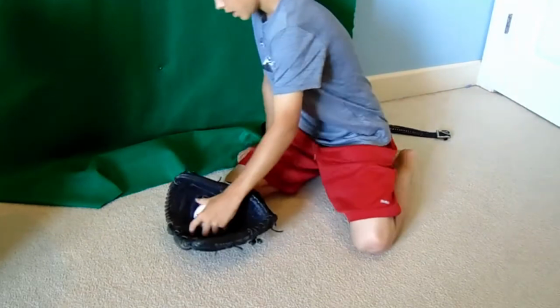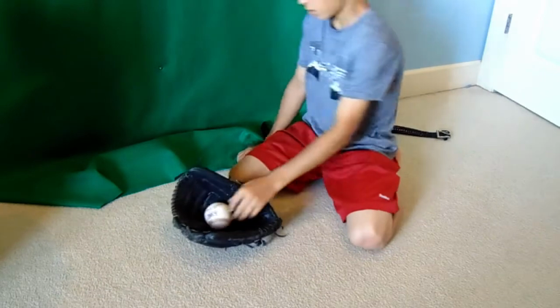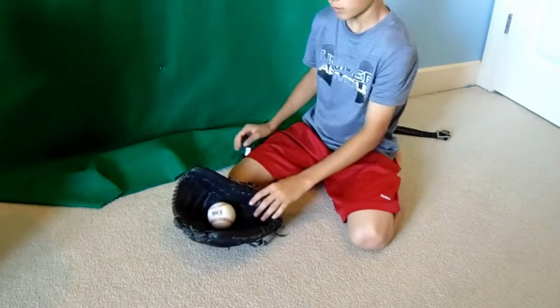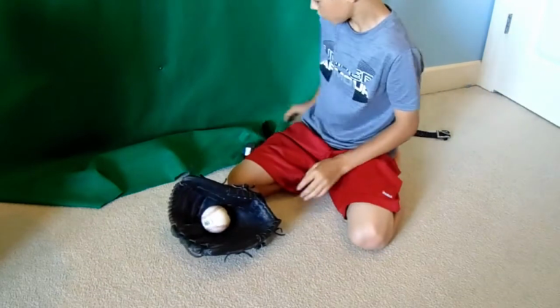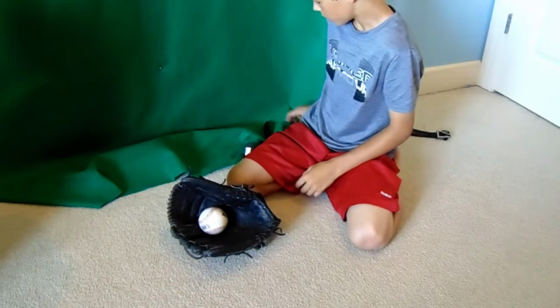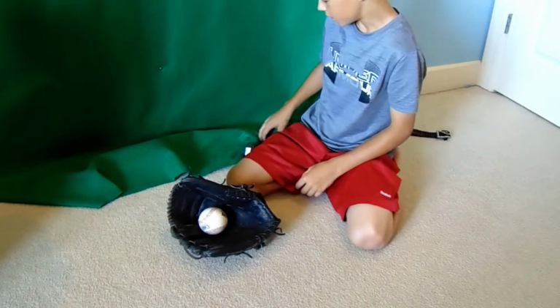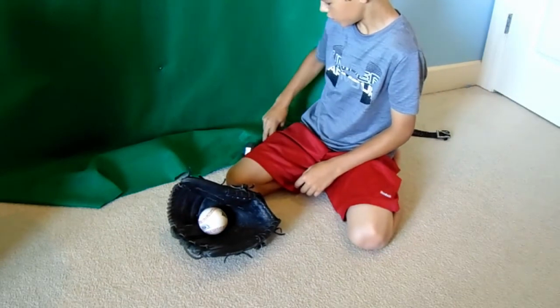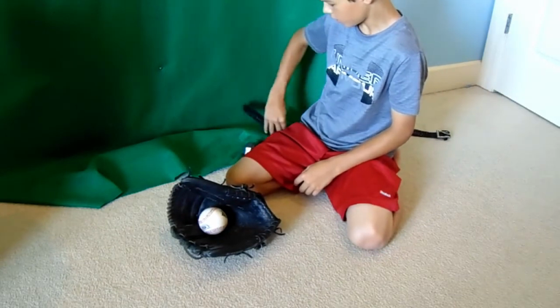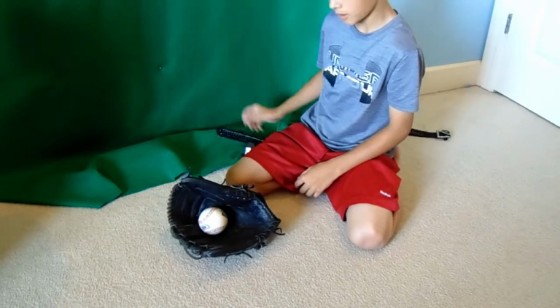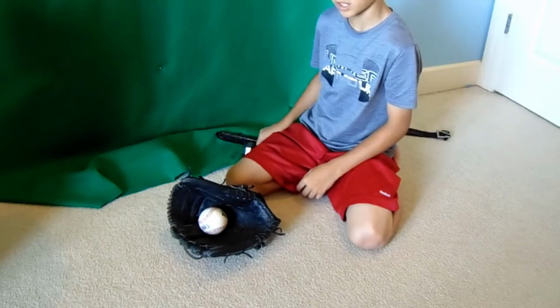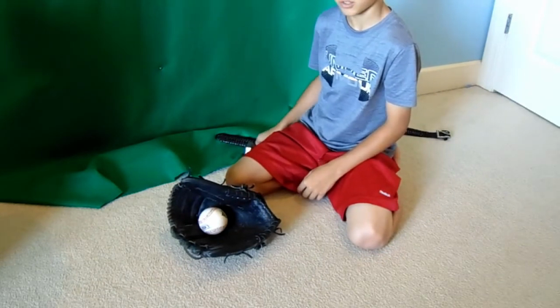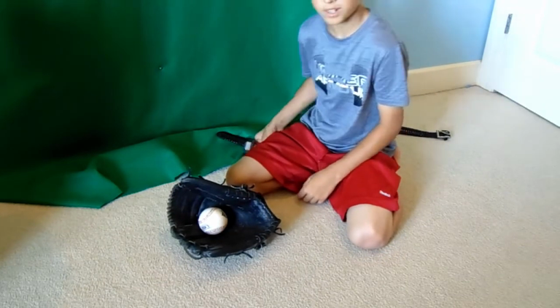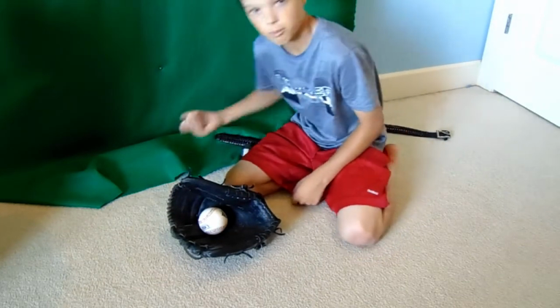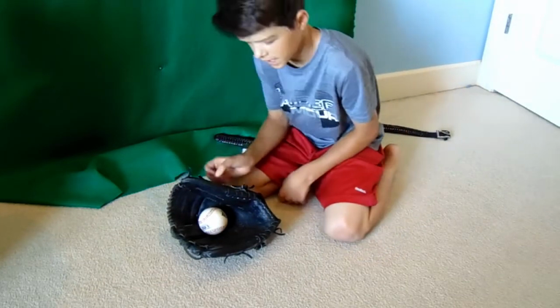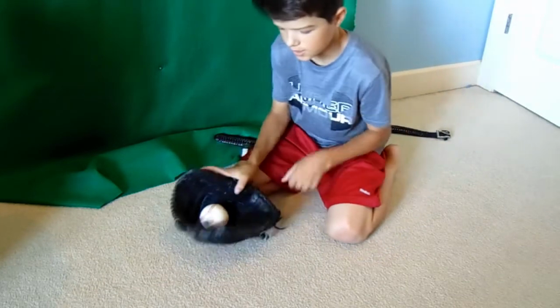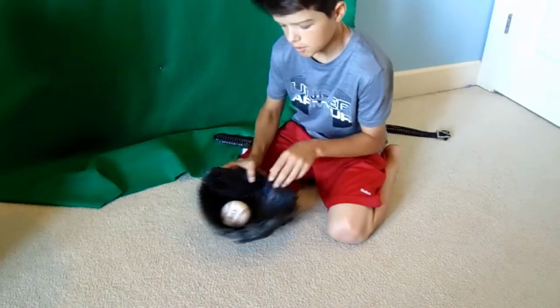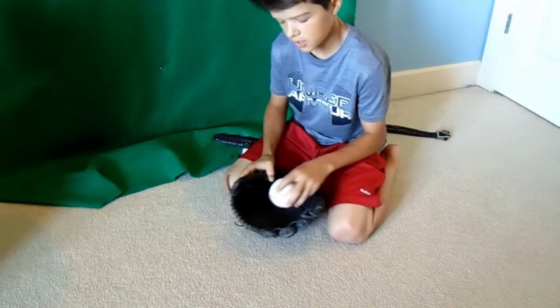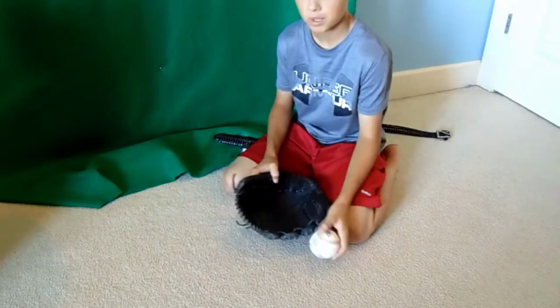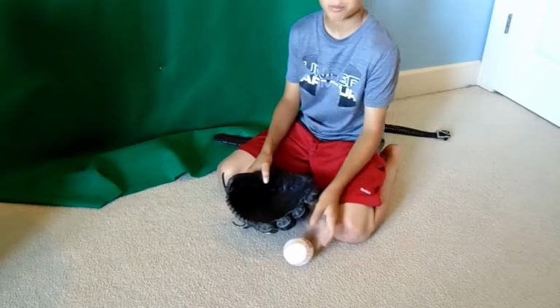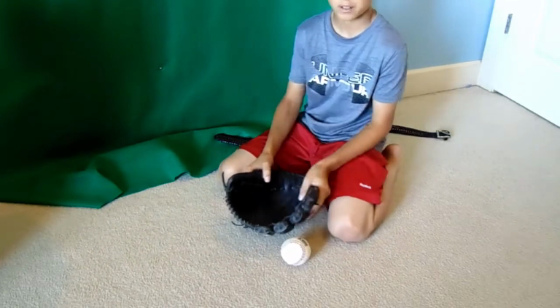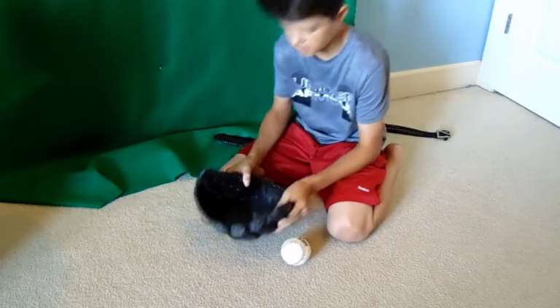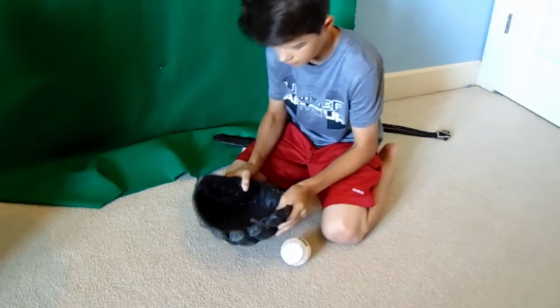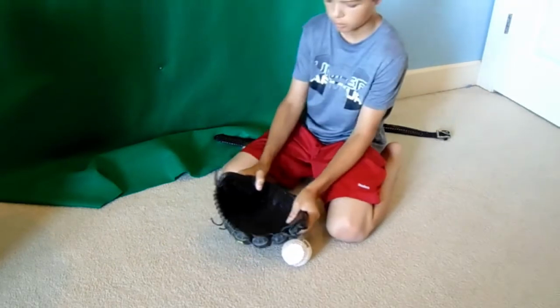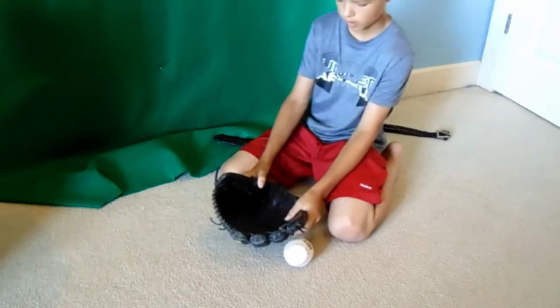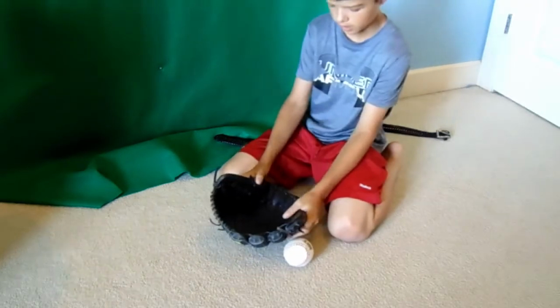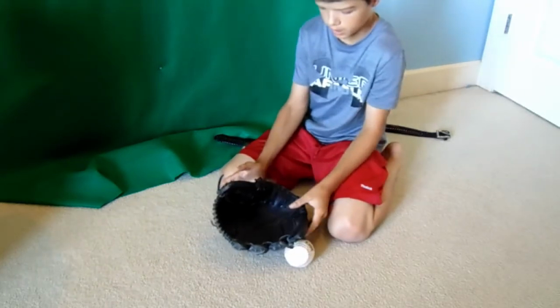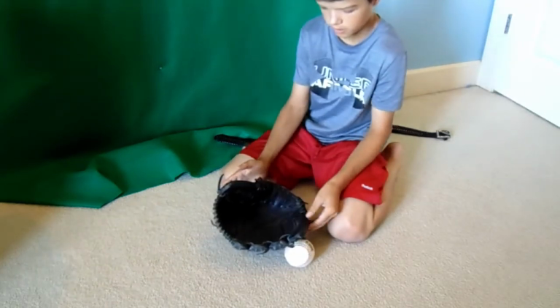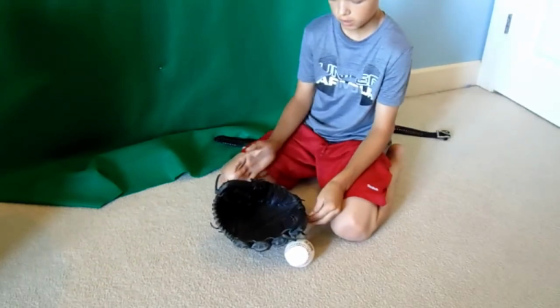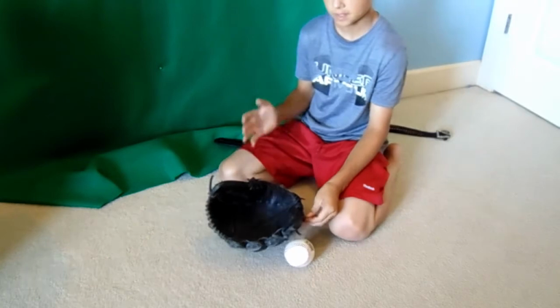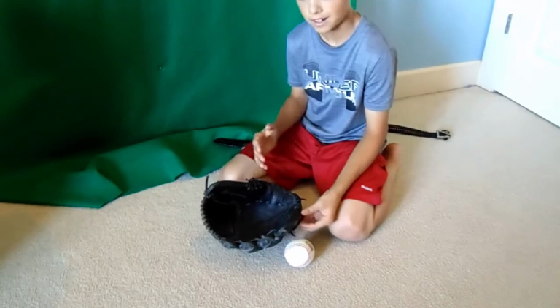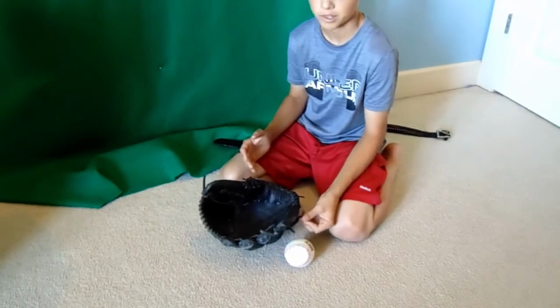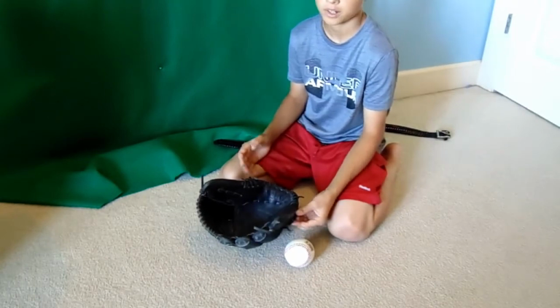So what you're first going to want to do is, right when you get the glove, you just want to play catch. Playing catch is the best way to break in a glove because it forms to your hand and breaks in the glove exactly how you want it.